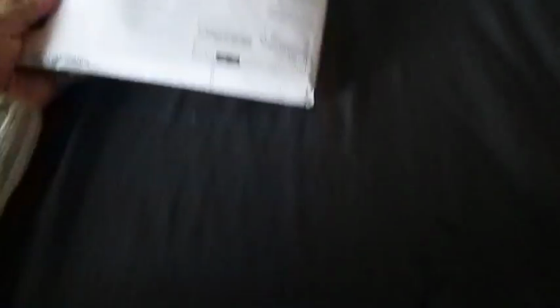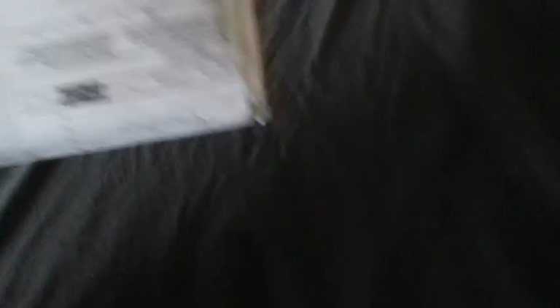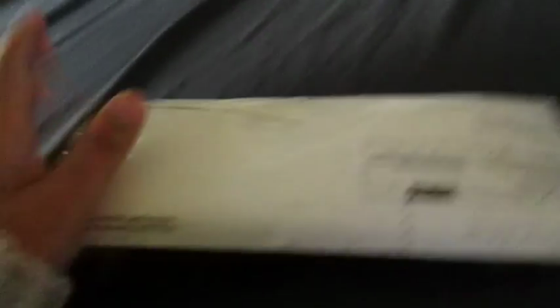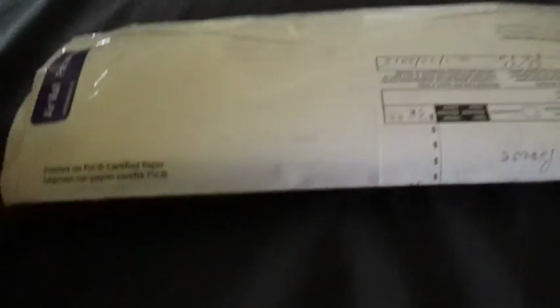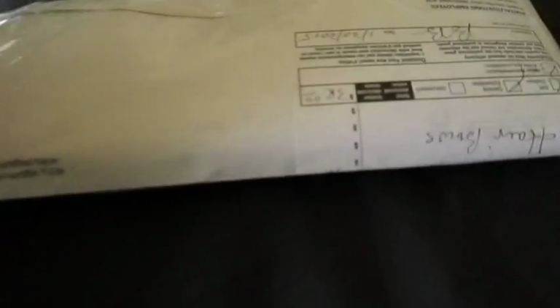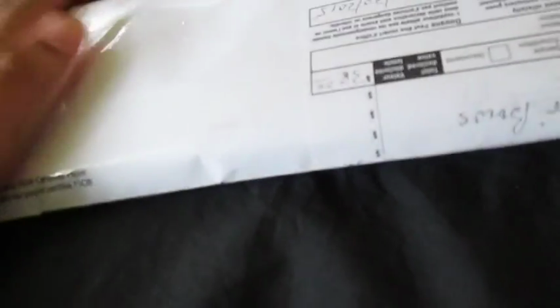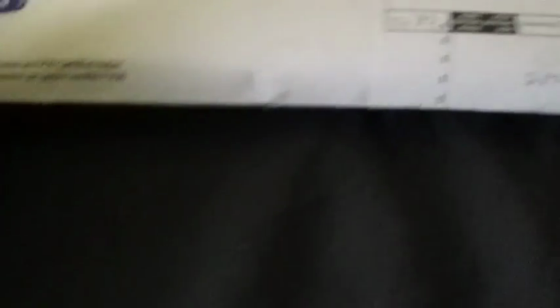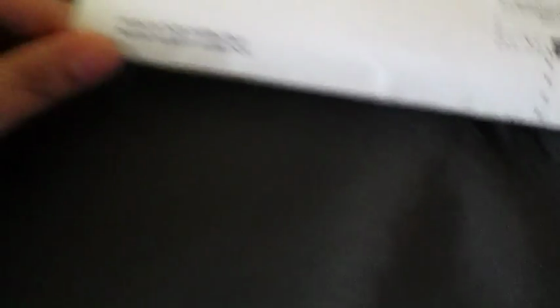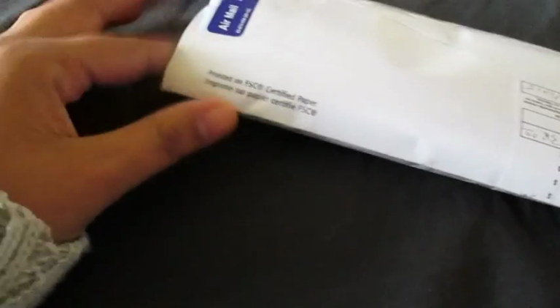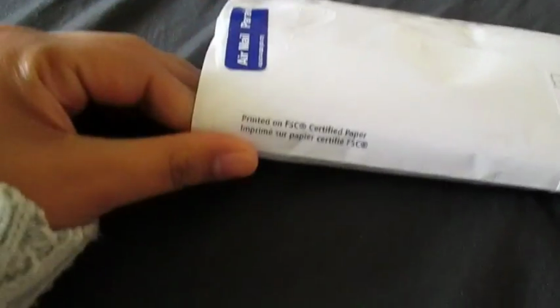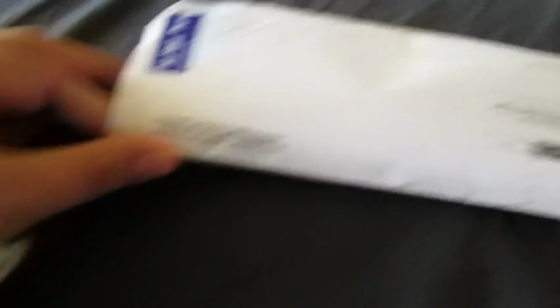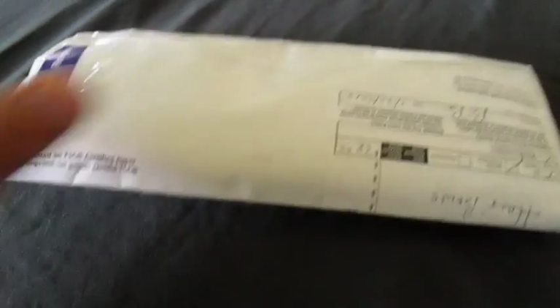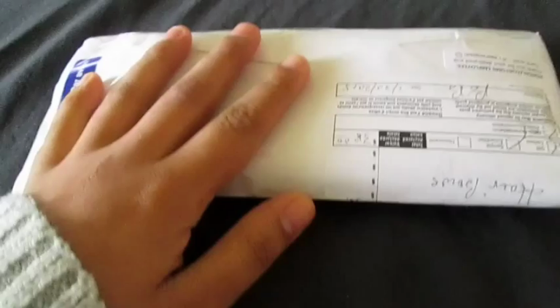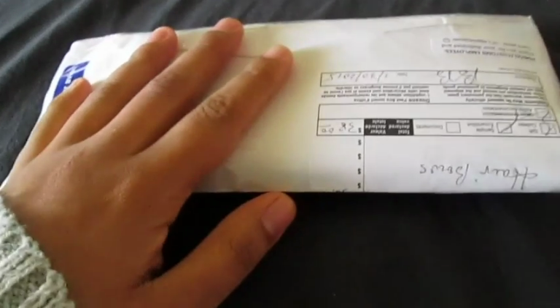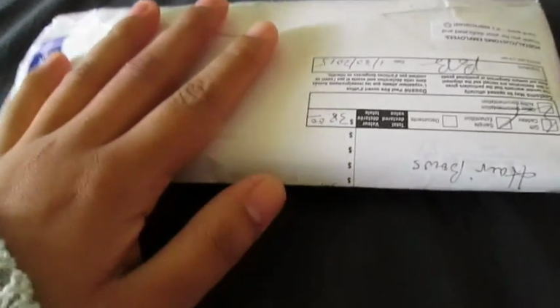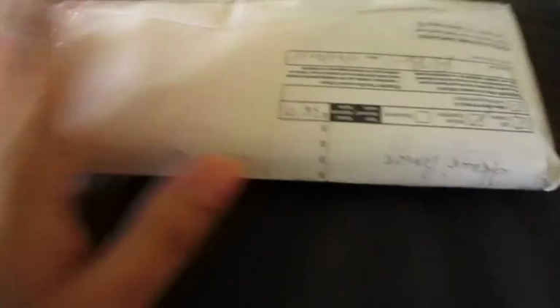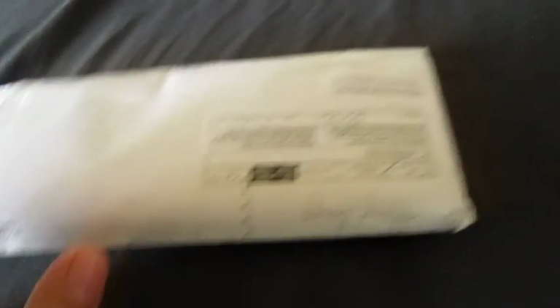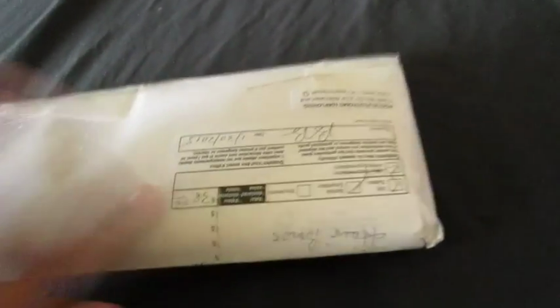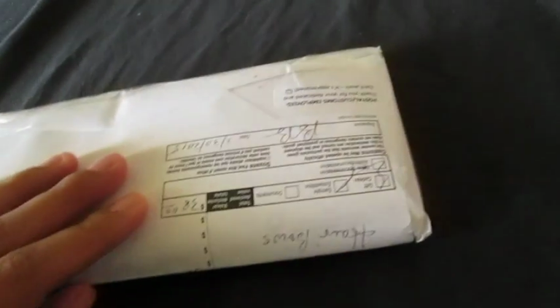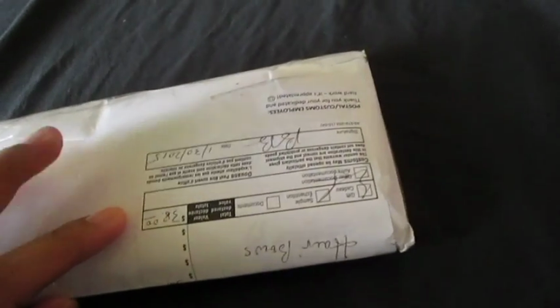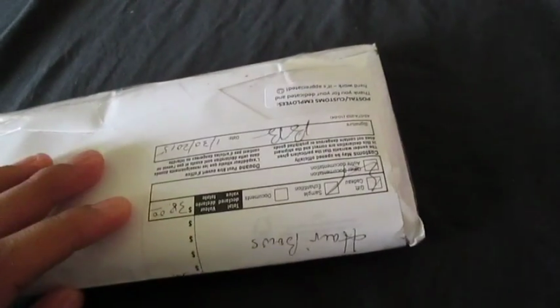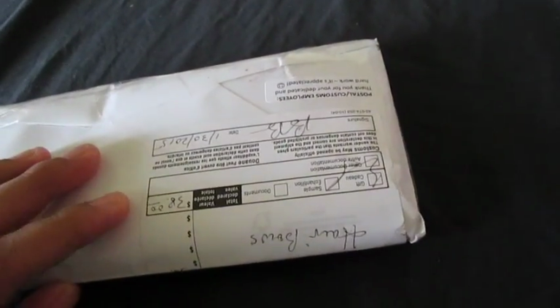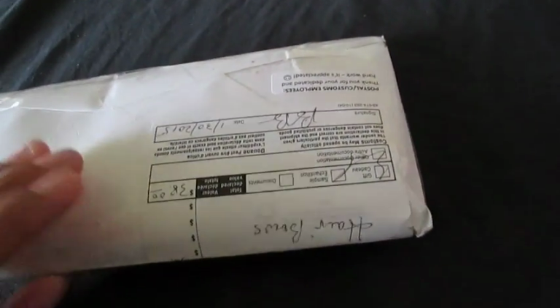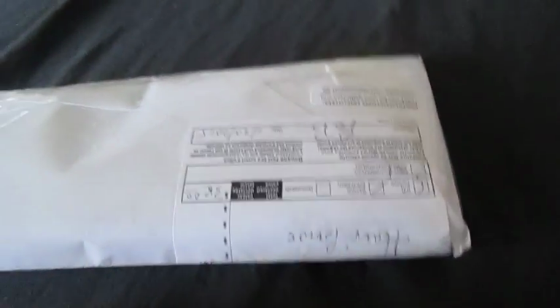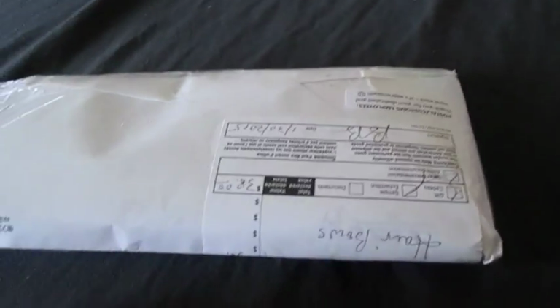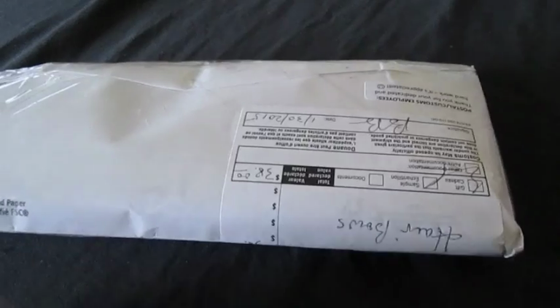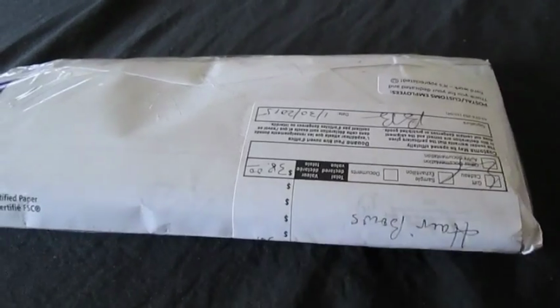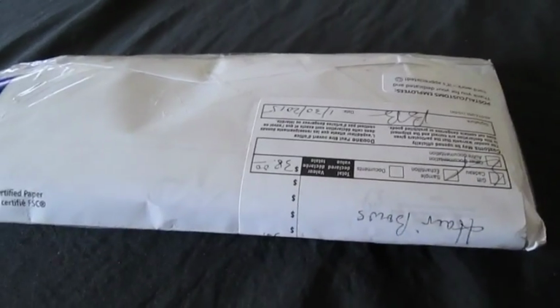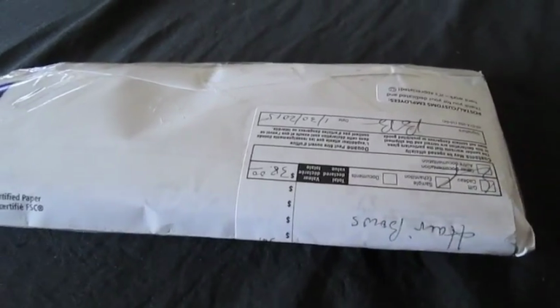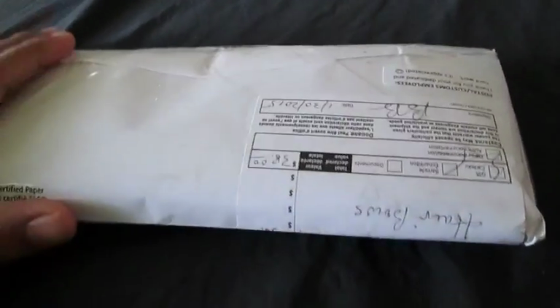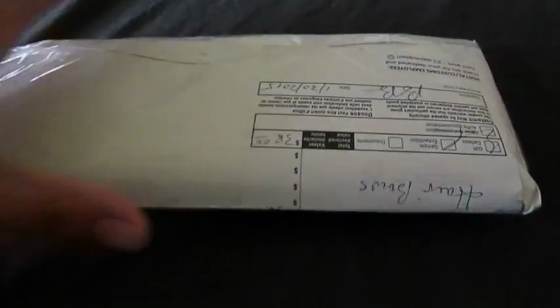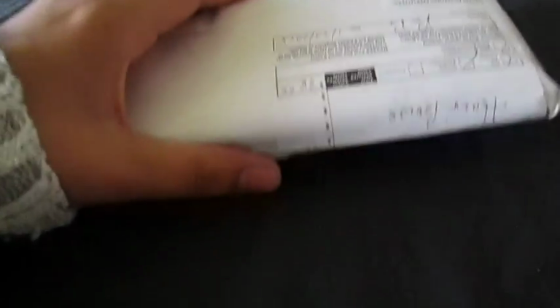Hey everyone, today I got a package in the mail. I already cut it open right here to make things easier. This is from Canada and this is from Scarlett's Bows. So I'm going to go ahead and open this up.